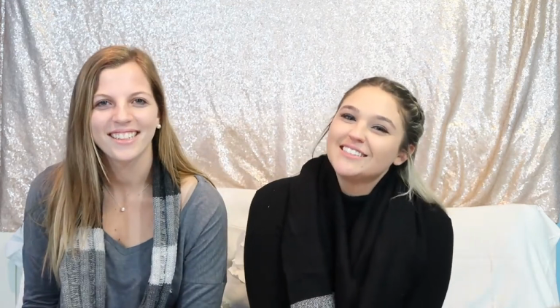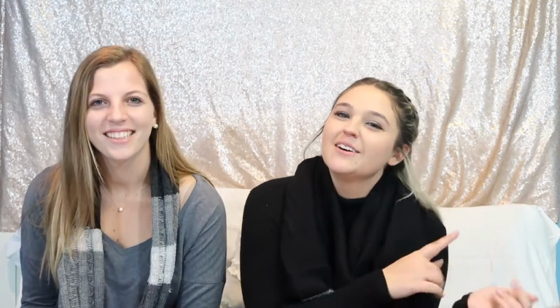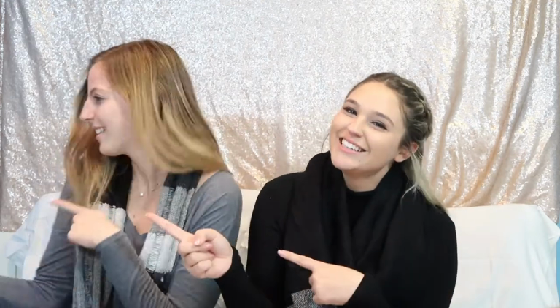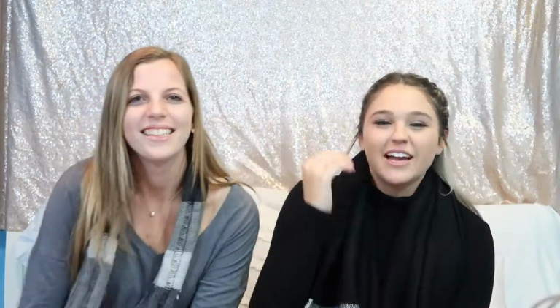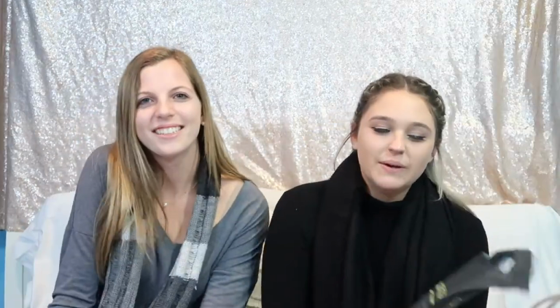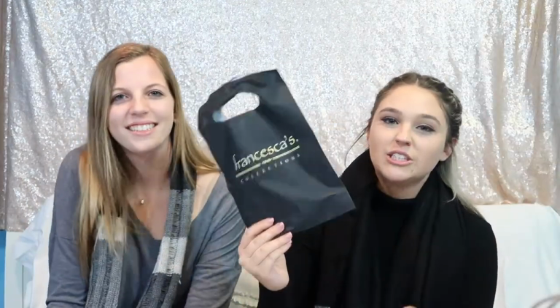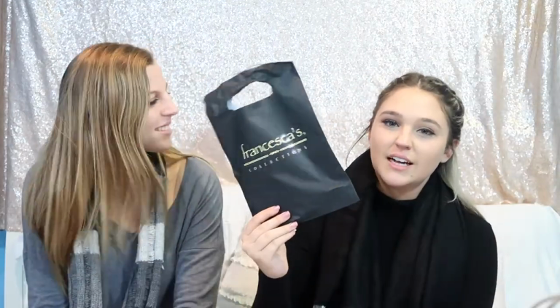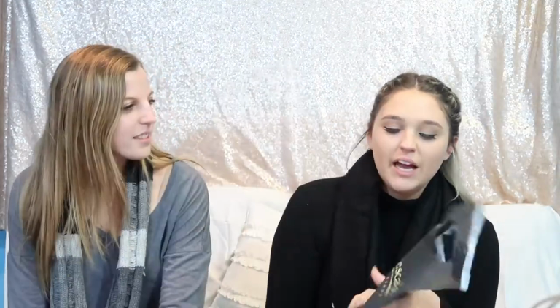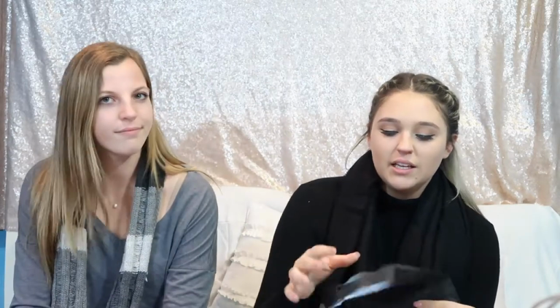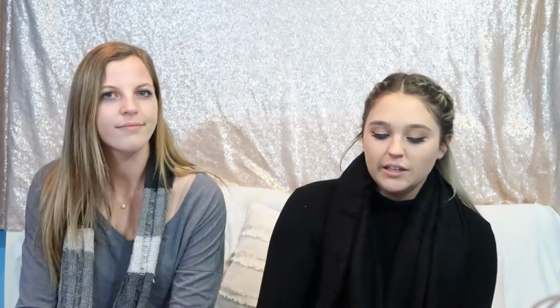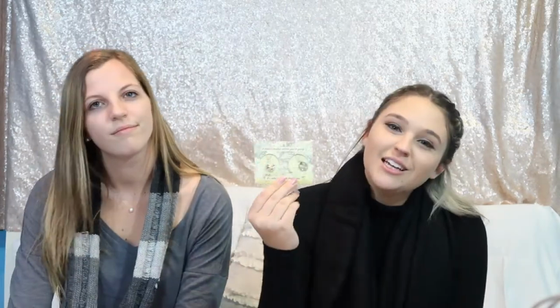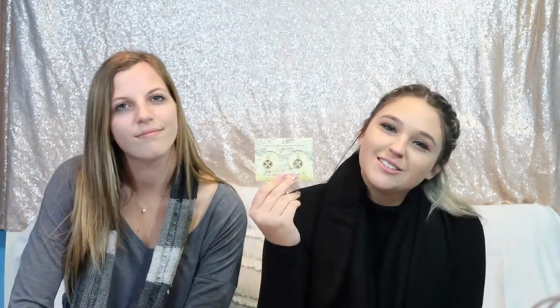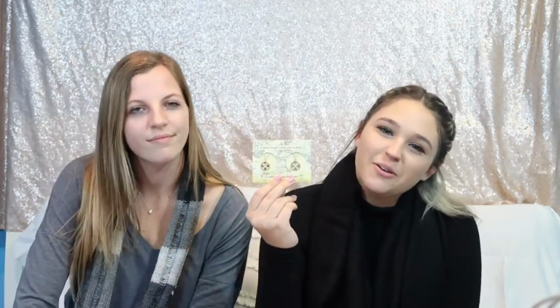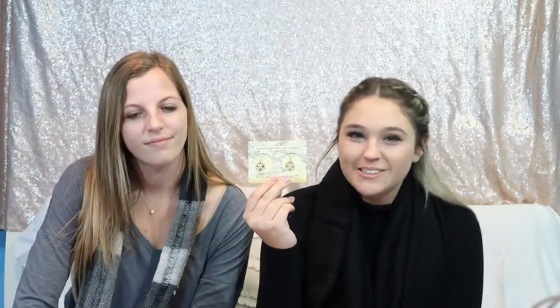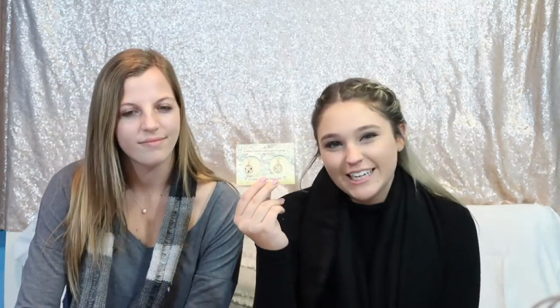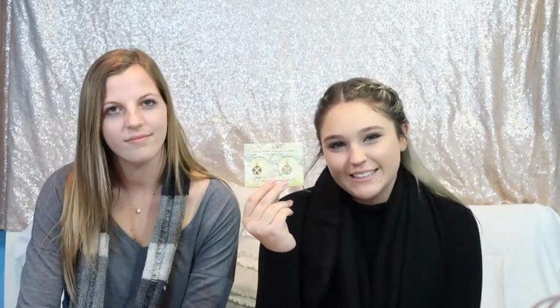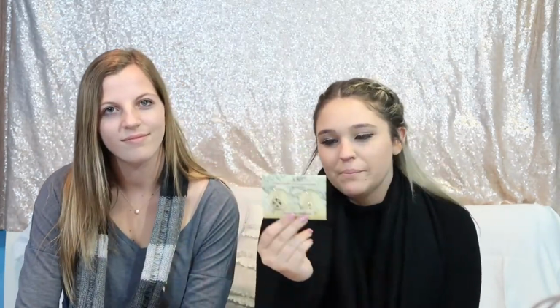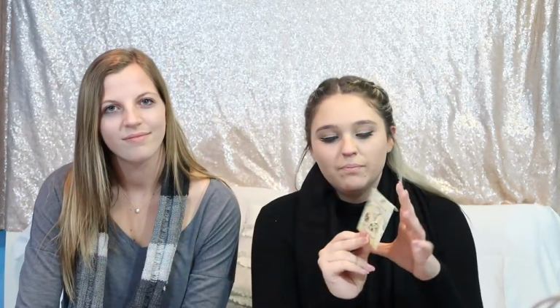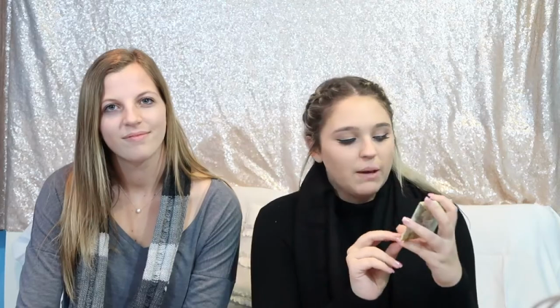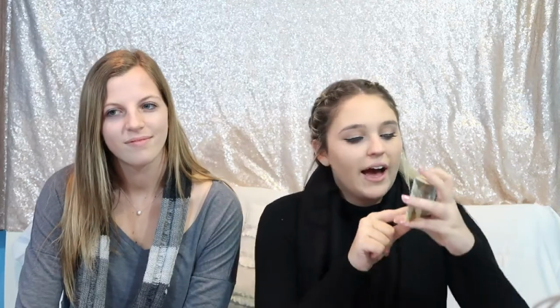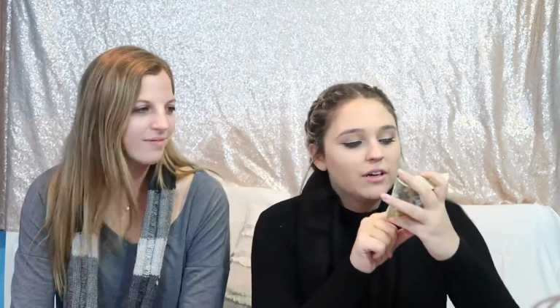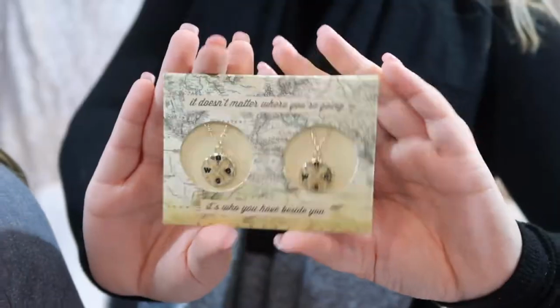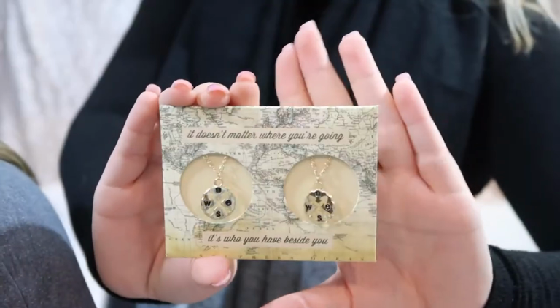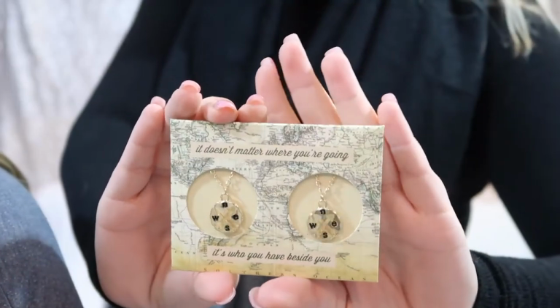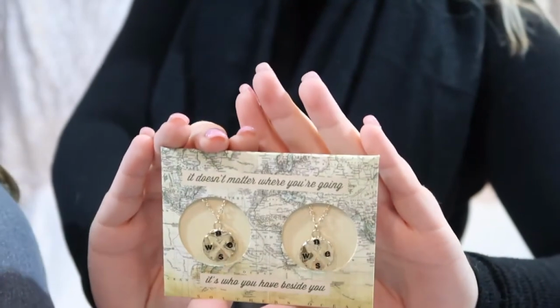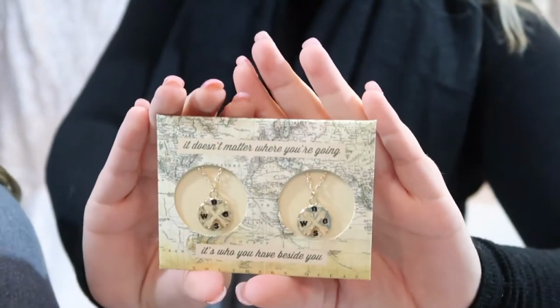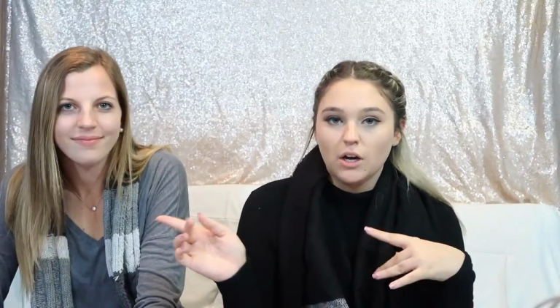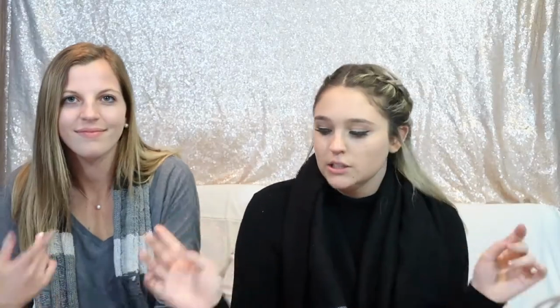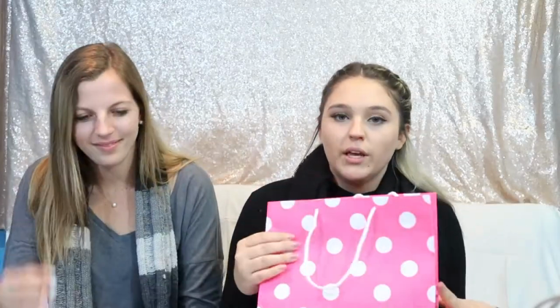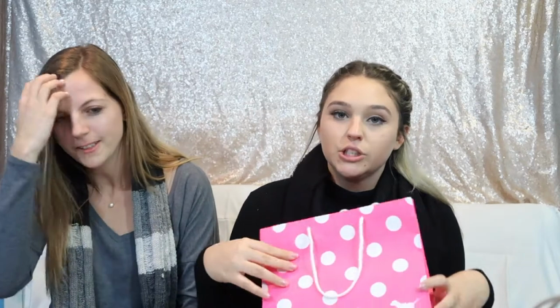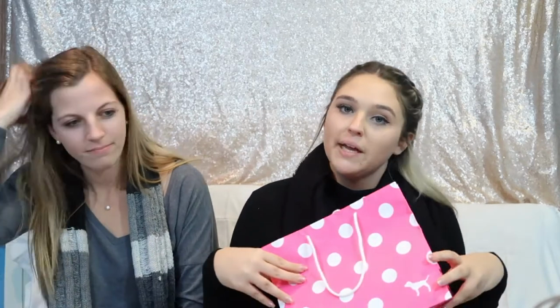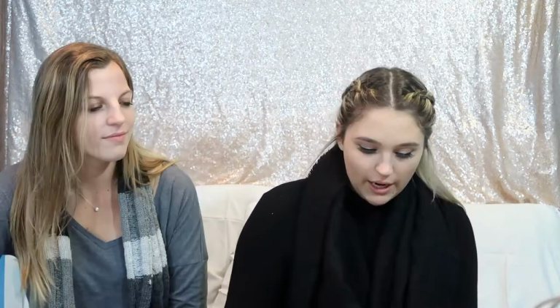We went to Francesca's and in here we got two best friend necklaces. They both have north, east, south, and west on them. Moving on, we went to Pink.